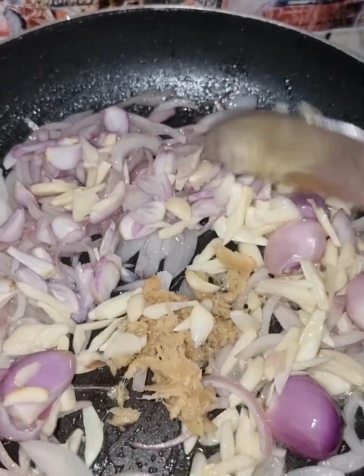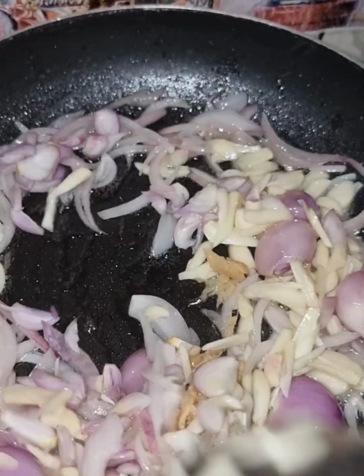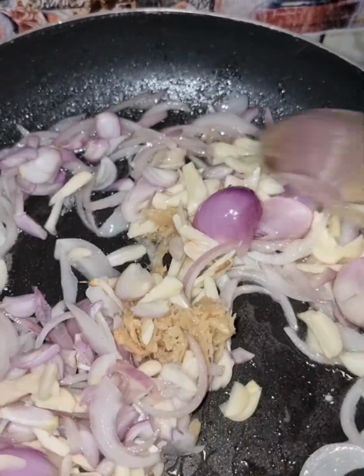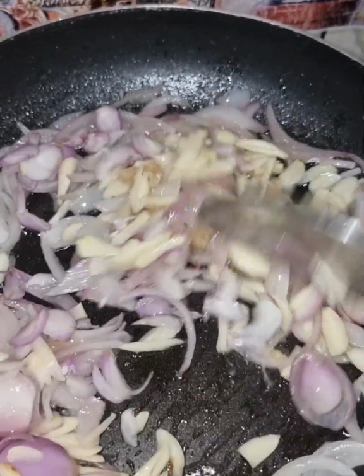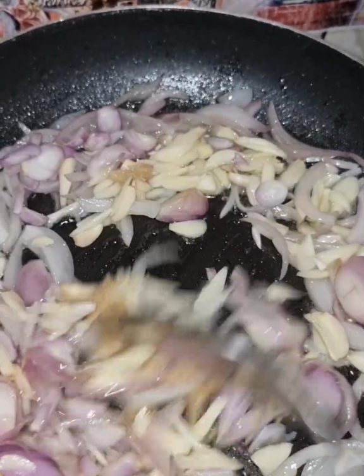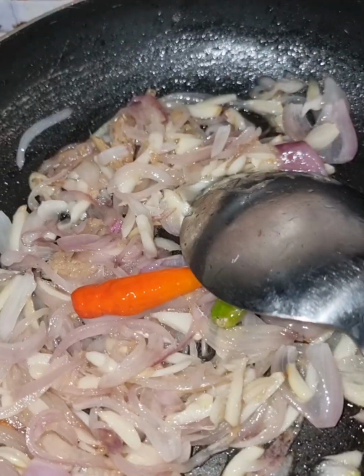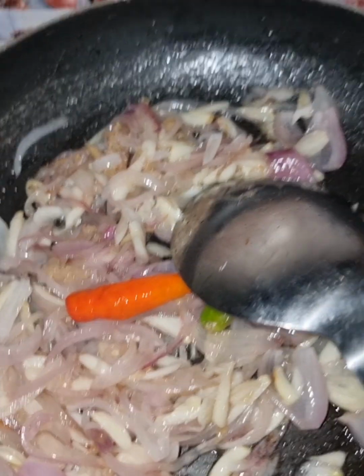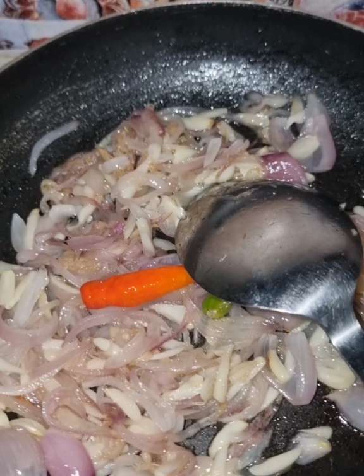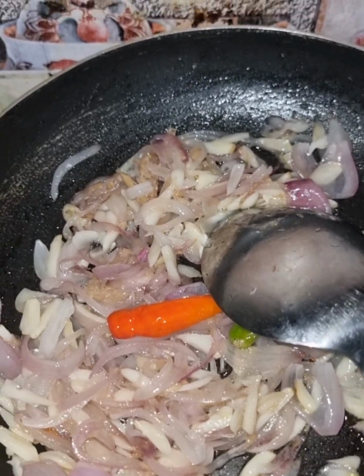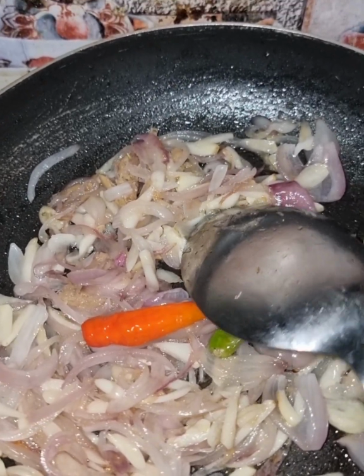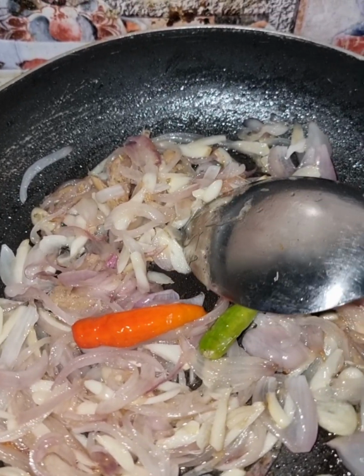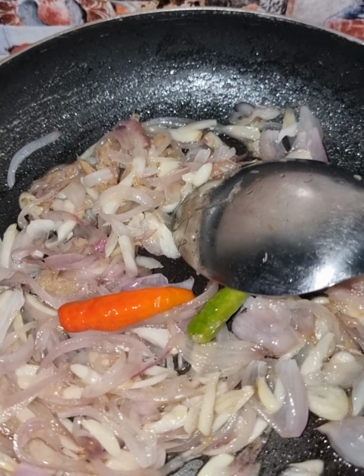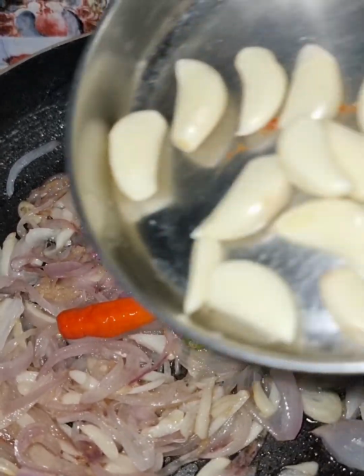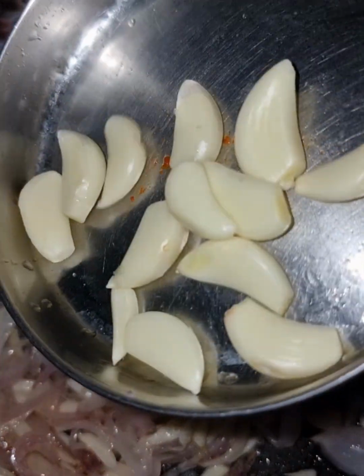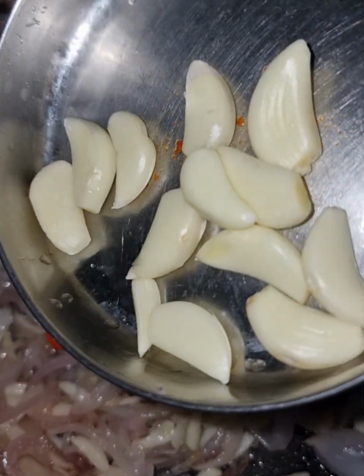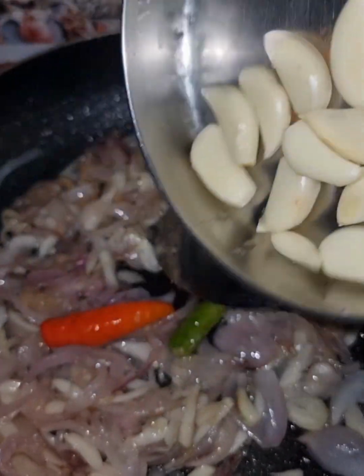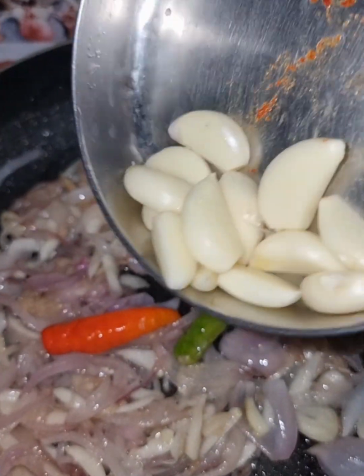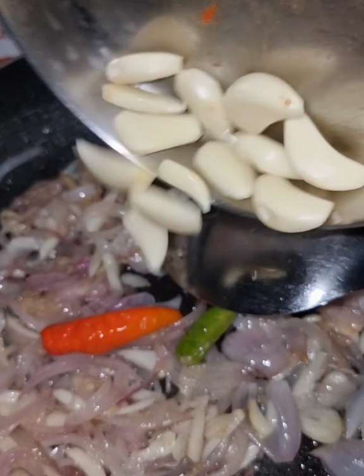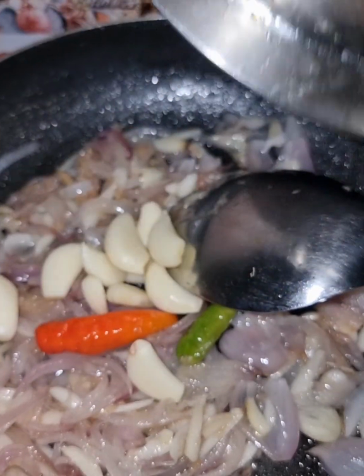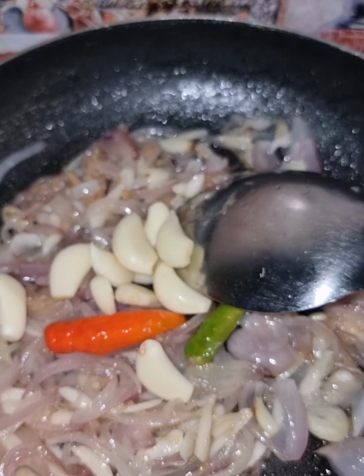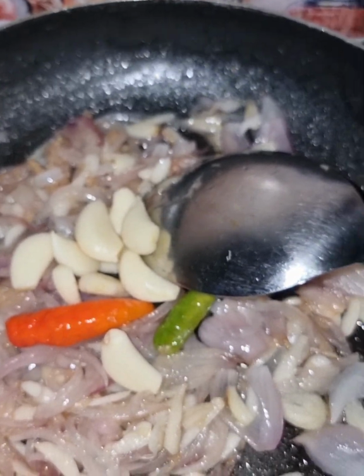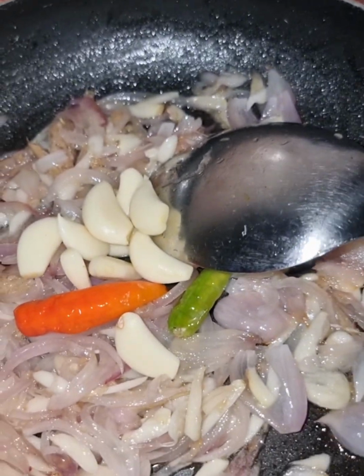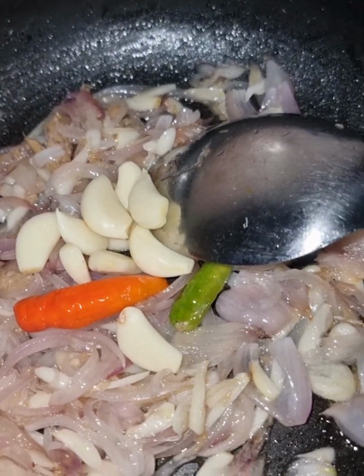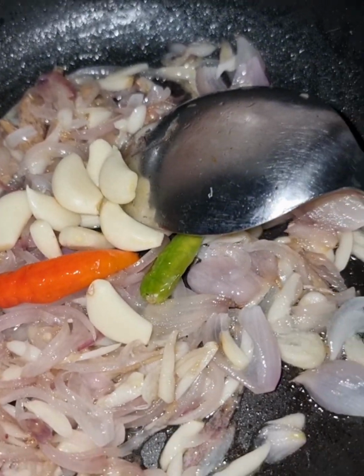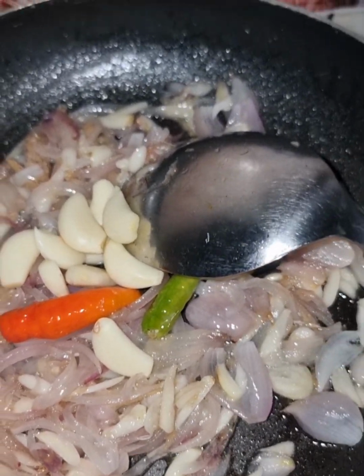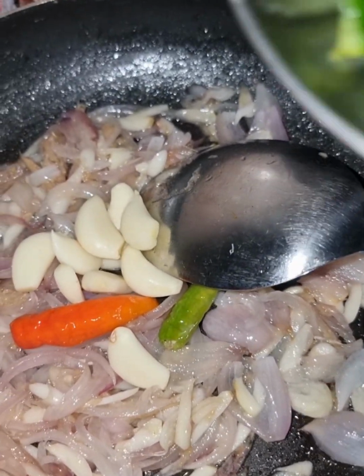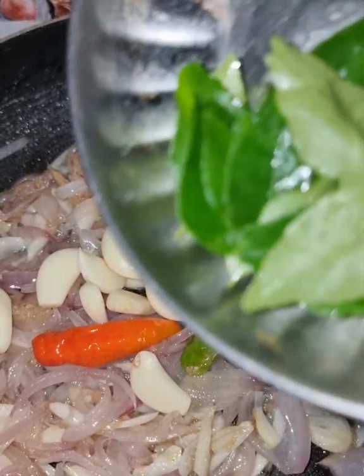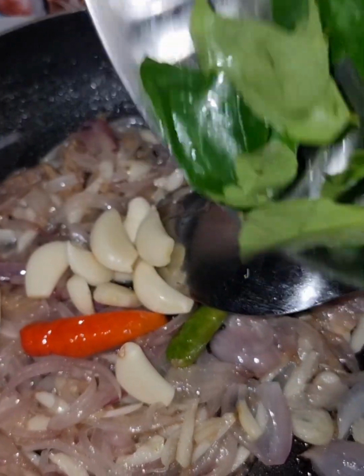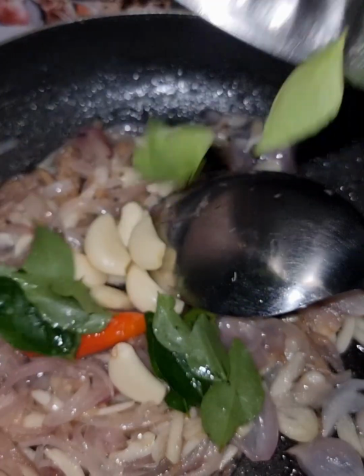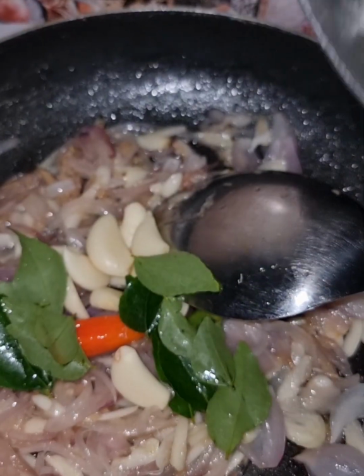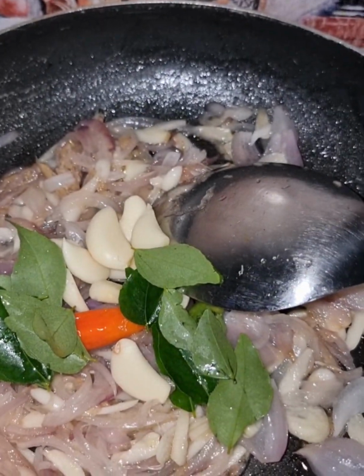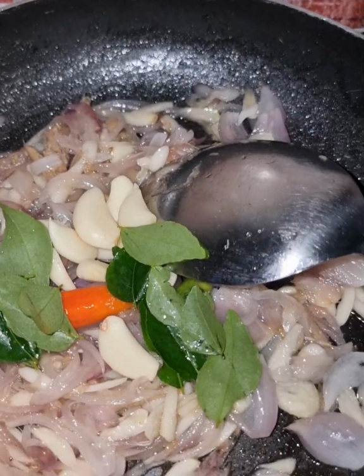After that, we will put two green onions in a bowl. This is the green onion. Then we will cut the beef.